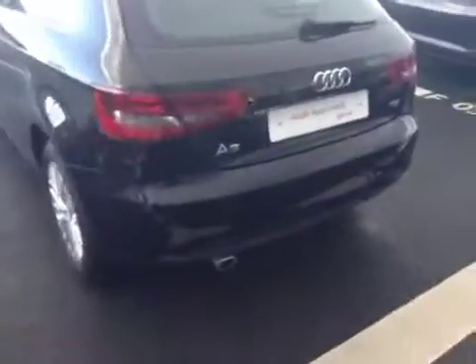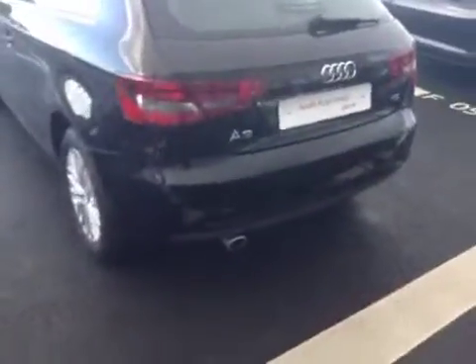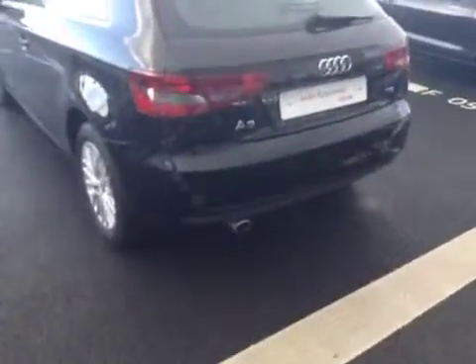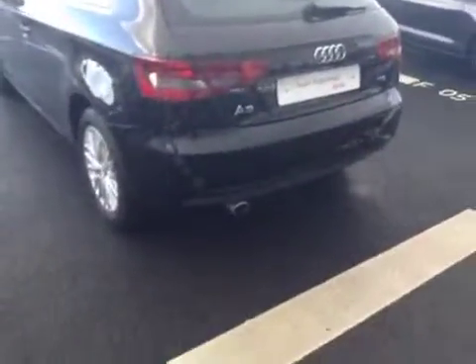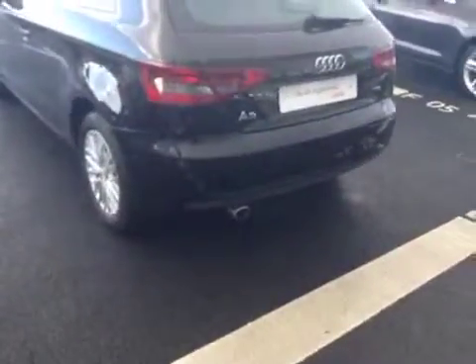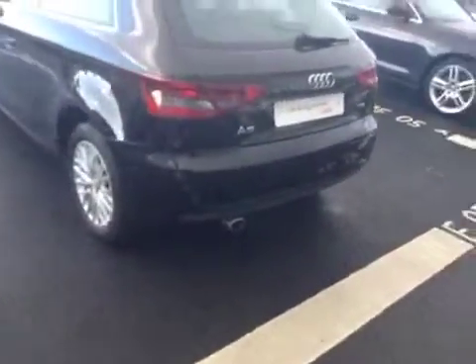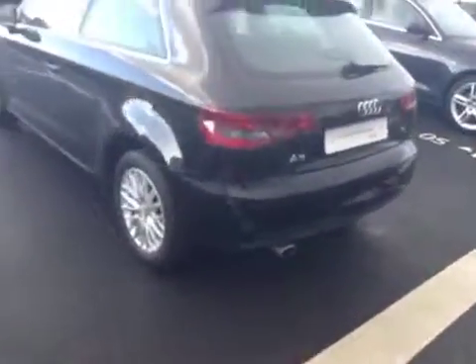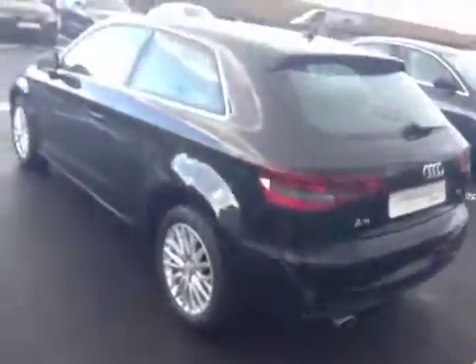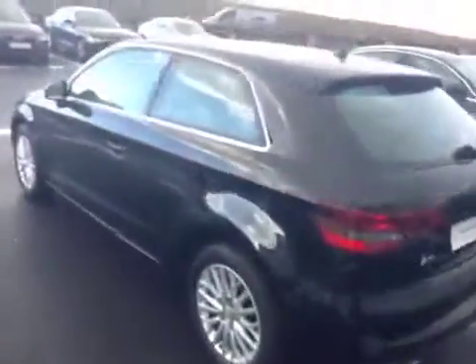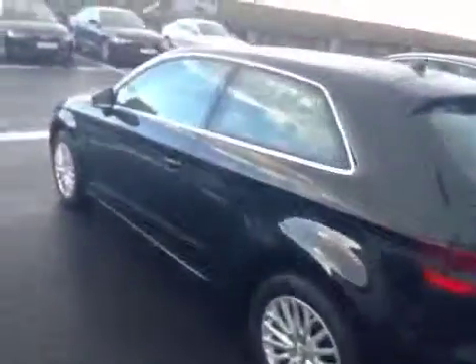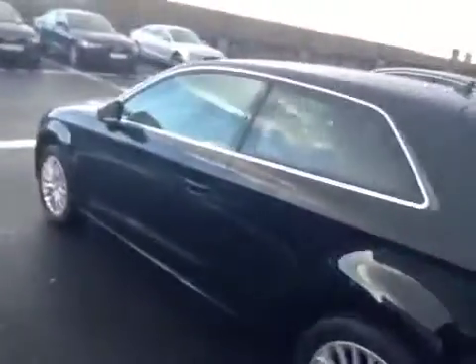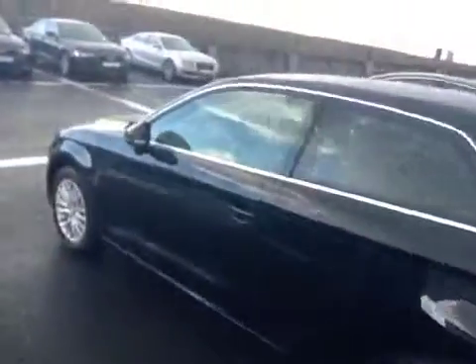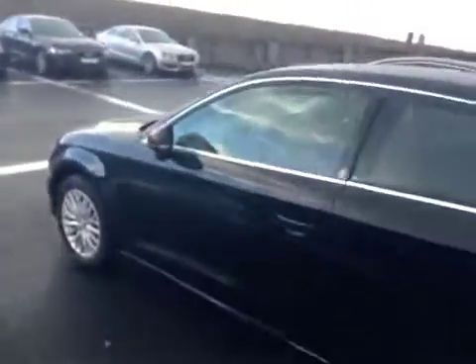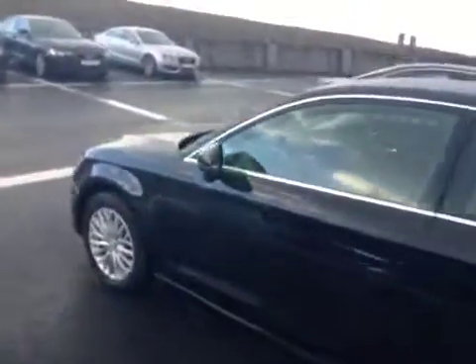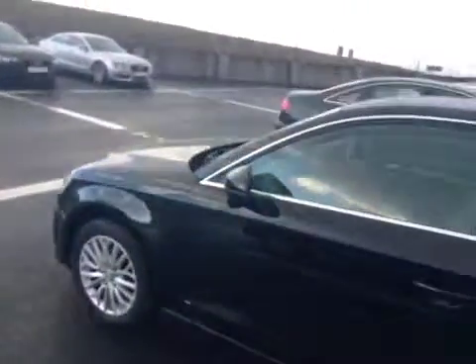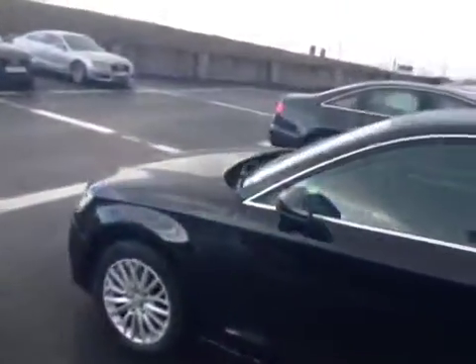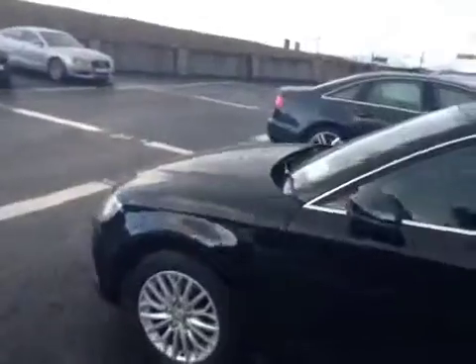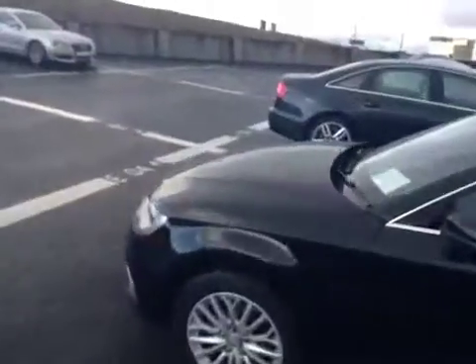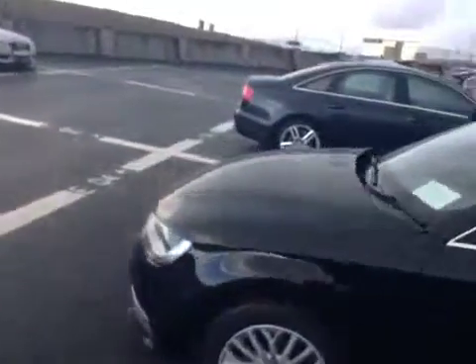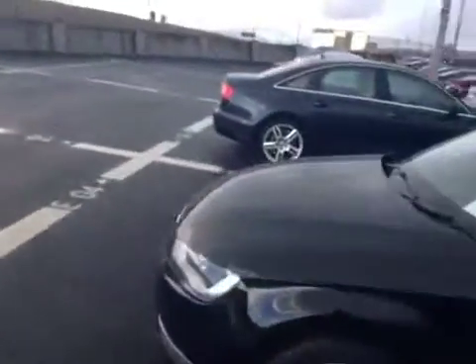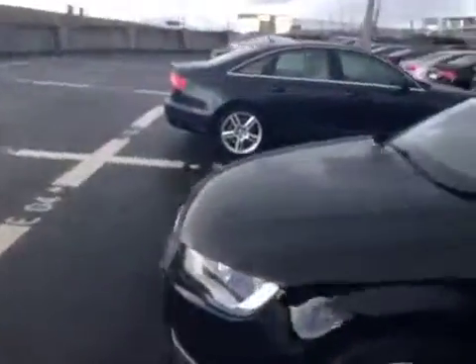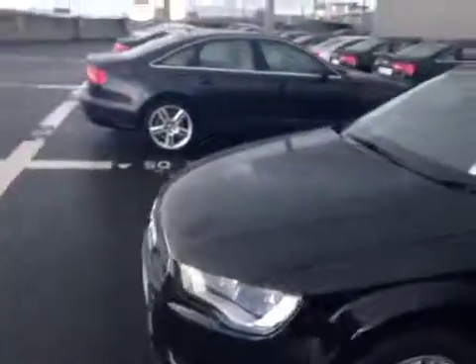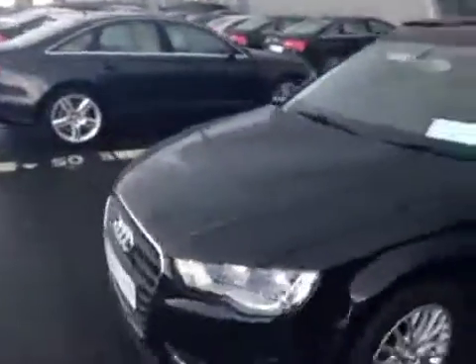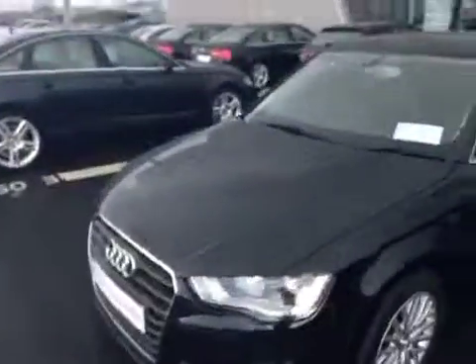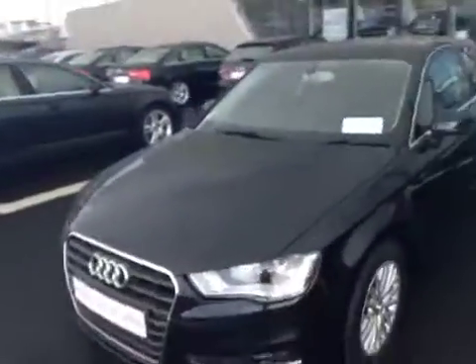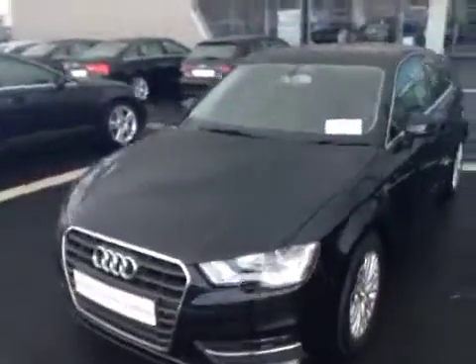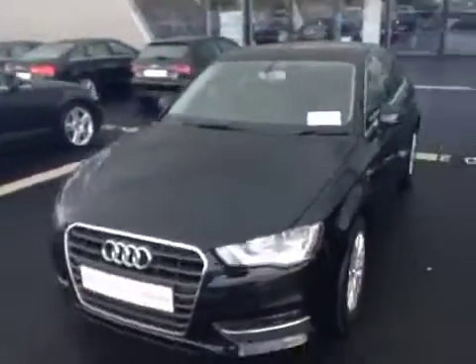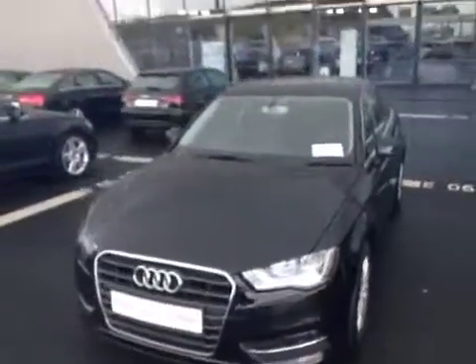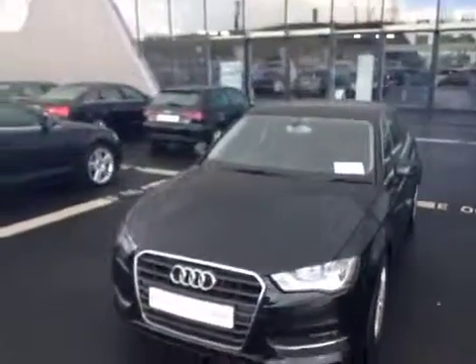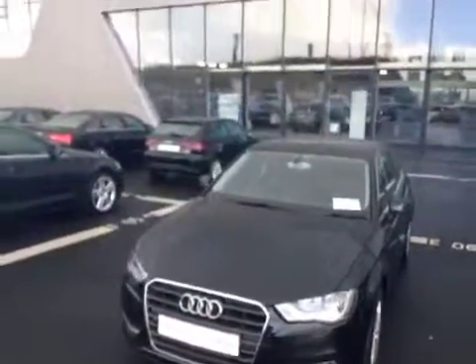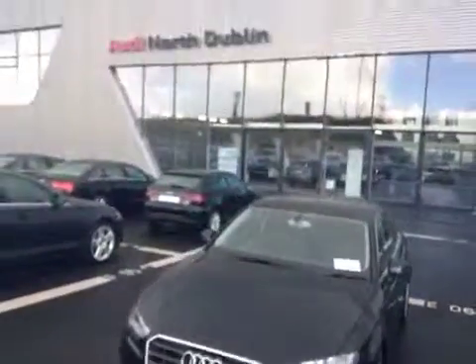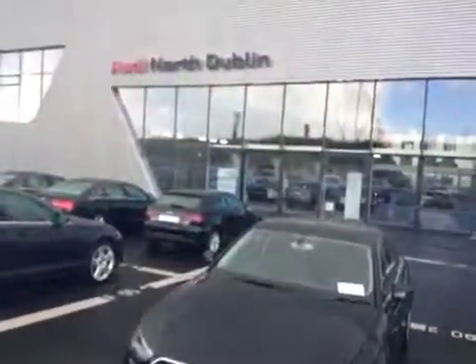It has a chrome exhaust tailpipe, daytime running lights at the front, and it's for sale now at RD North Dublin.